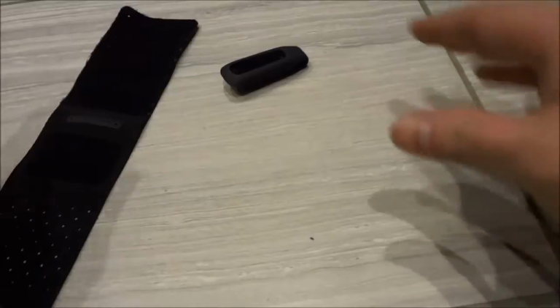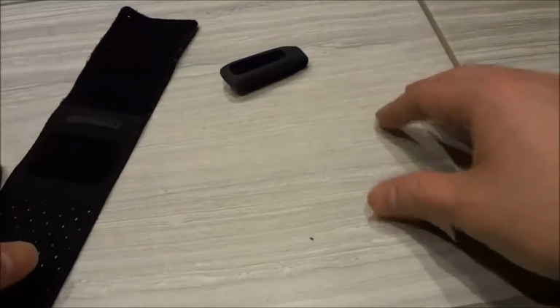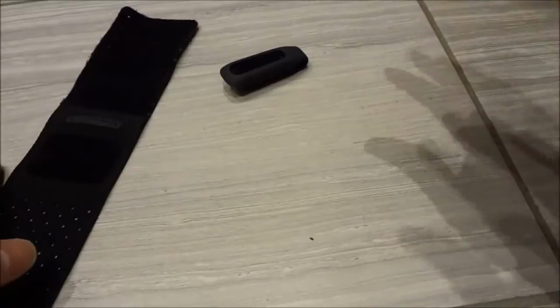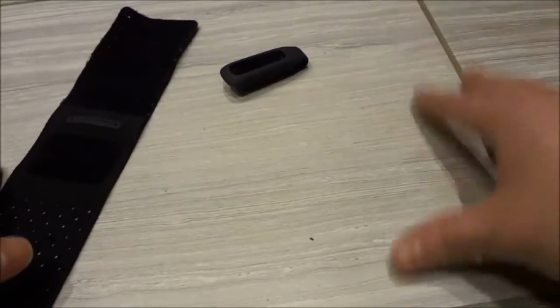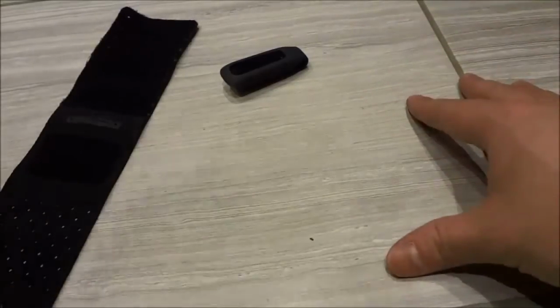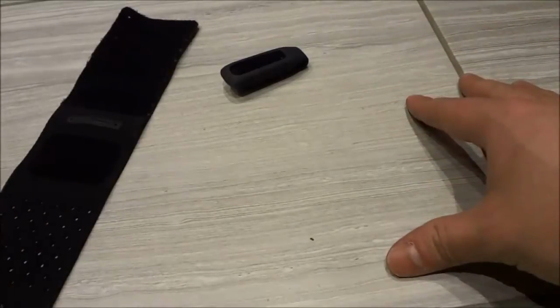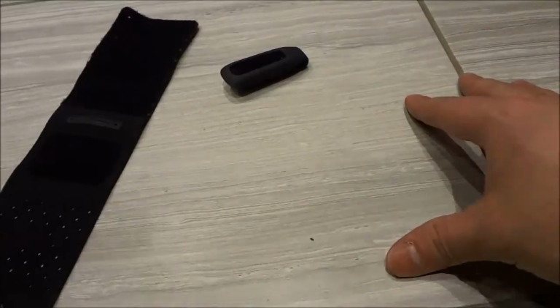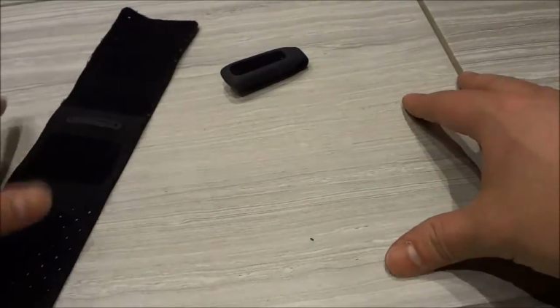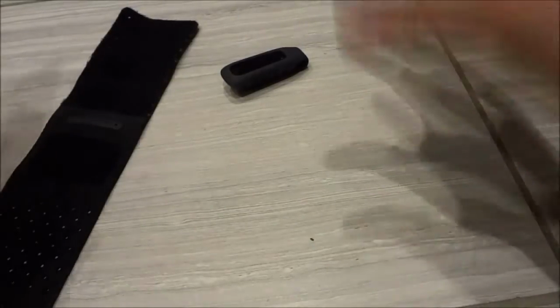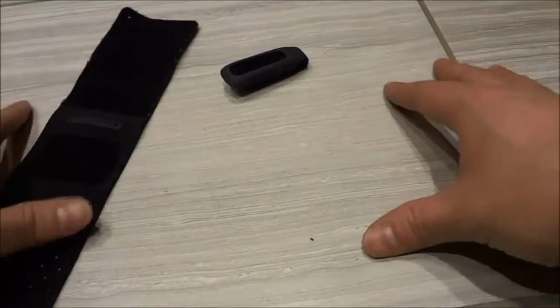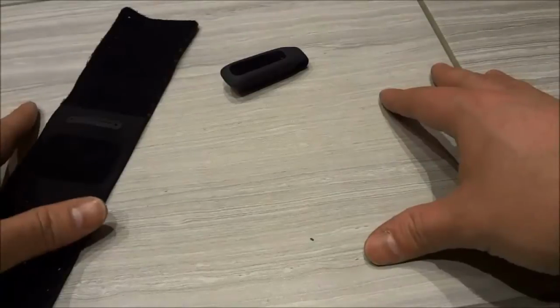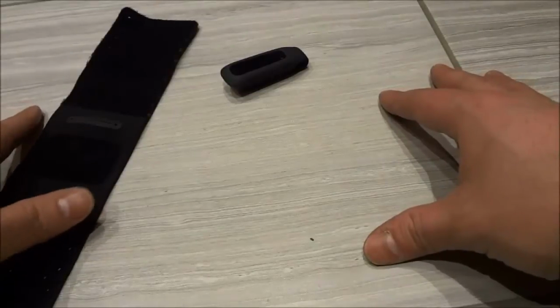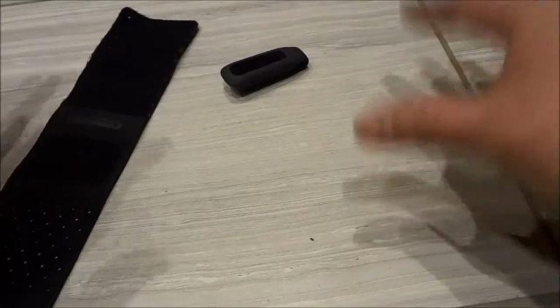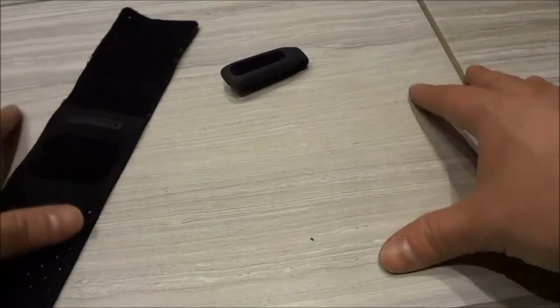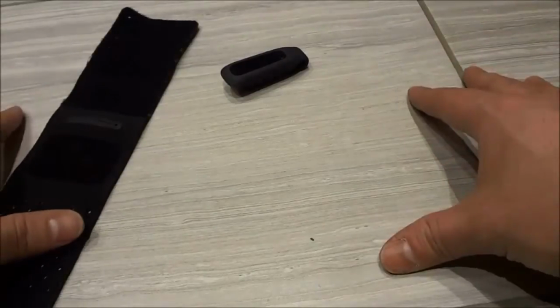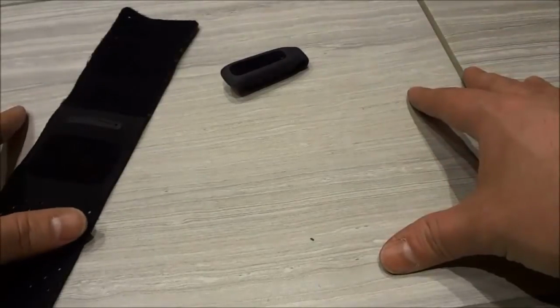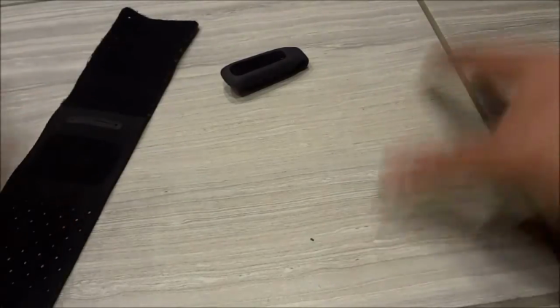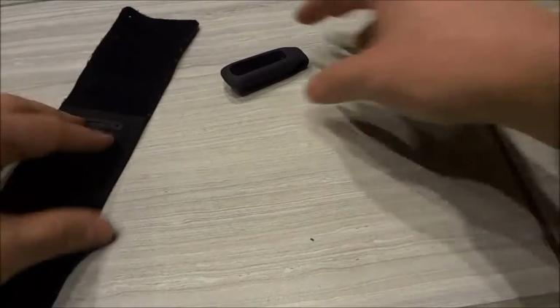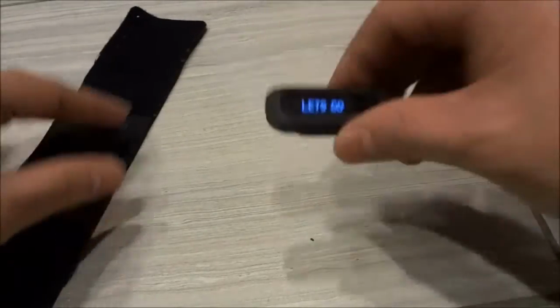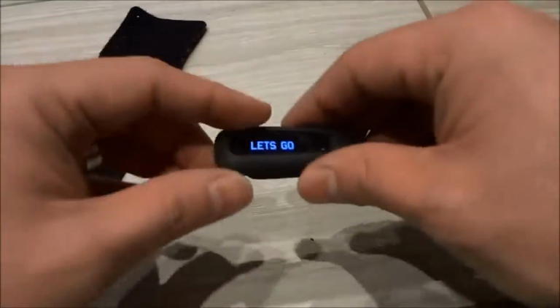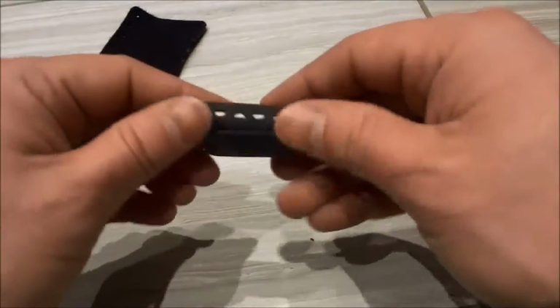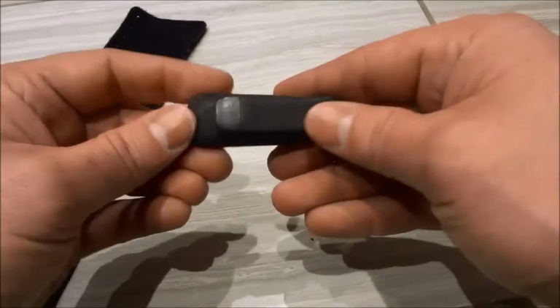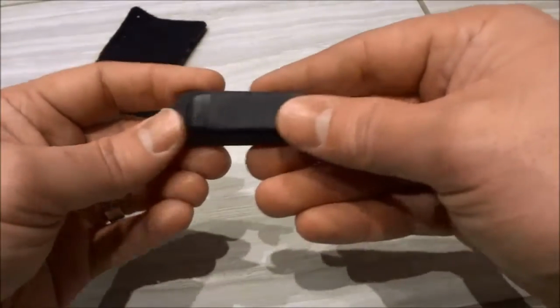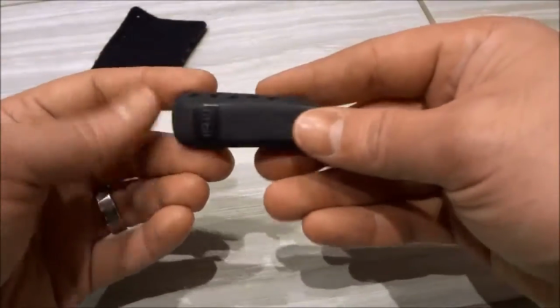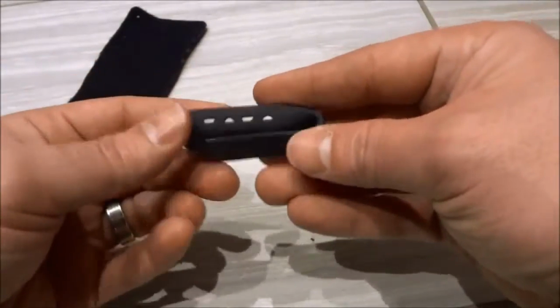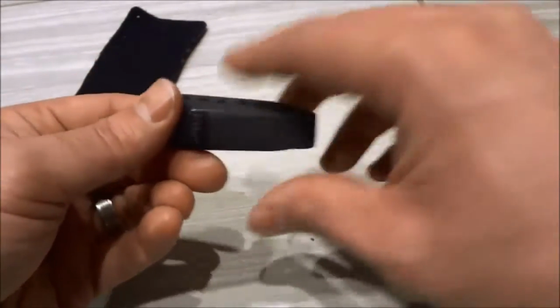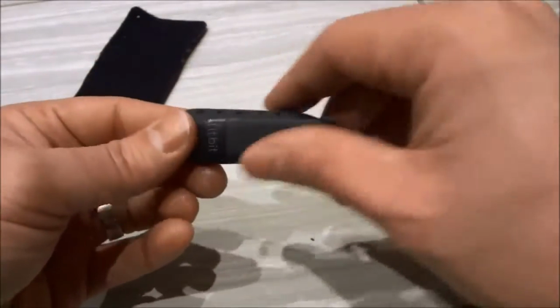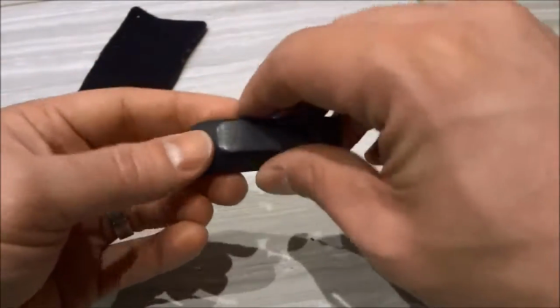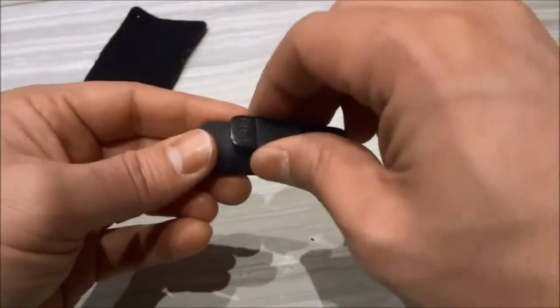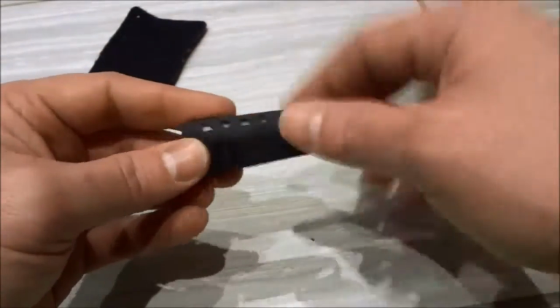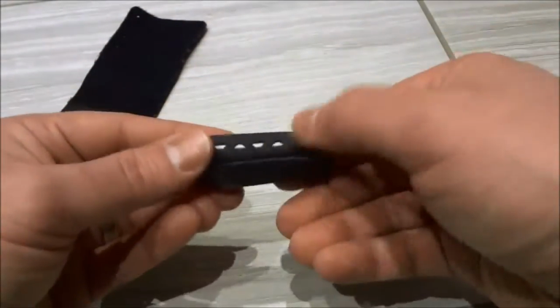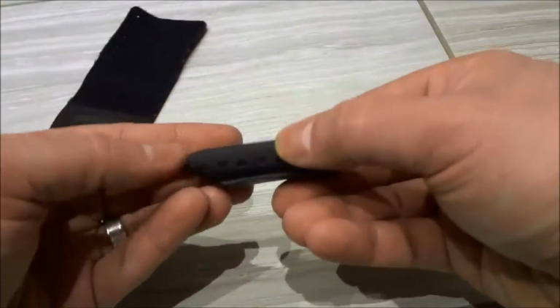Hey everybody, I'm here today to show you how to track sleep with a Fitbit 1. As you can see right here, I have my Fitbit 1 and it is in the clip with the rubber sleeve.